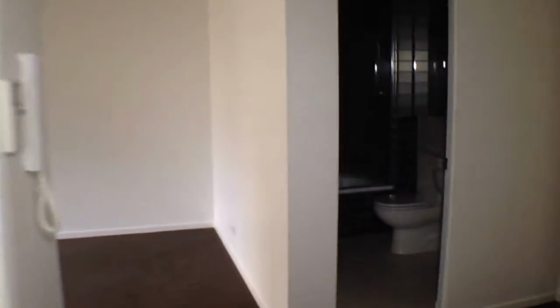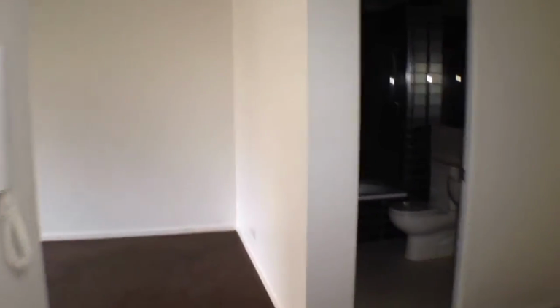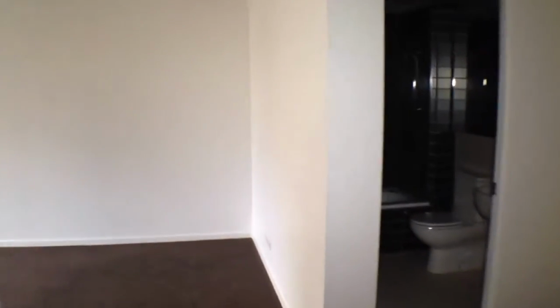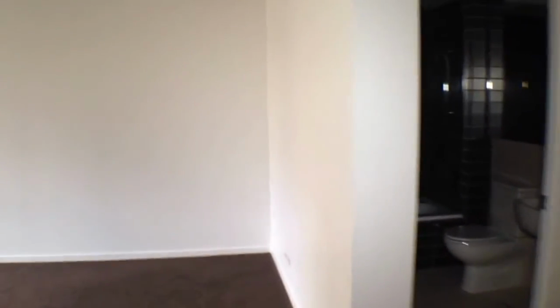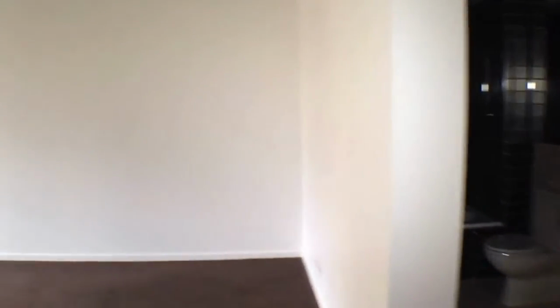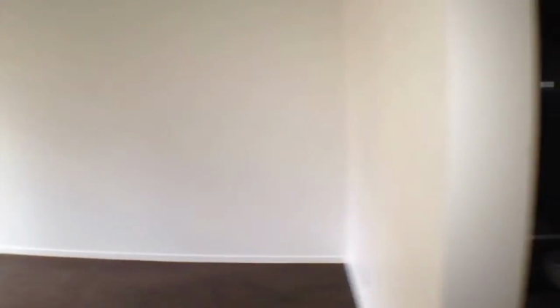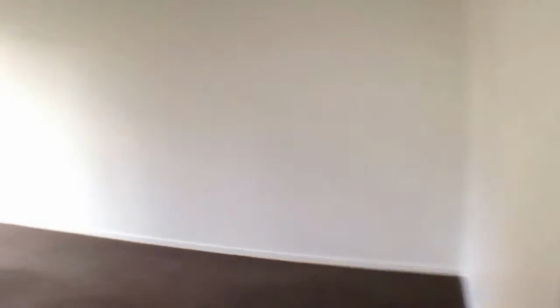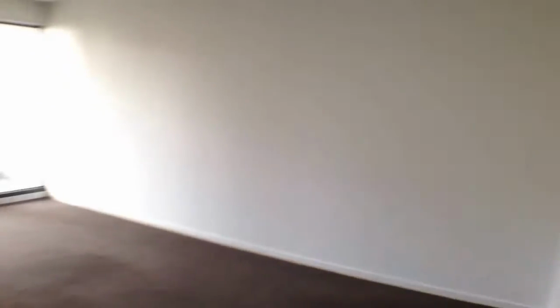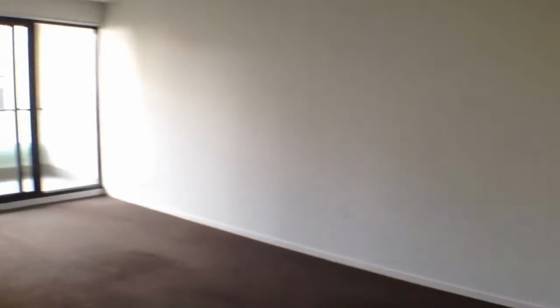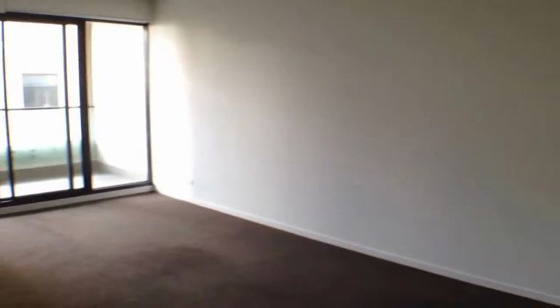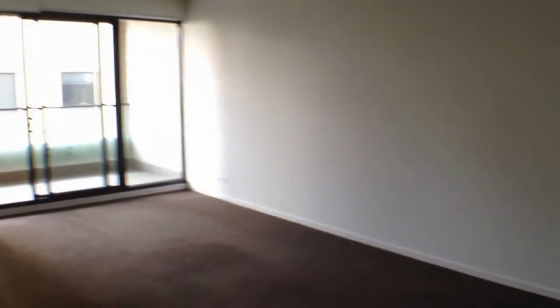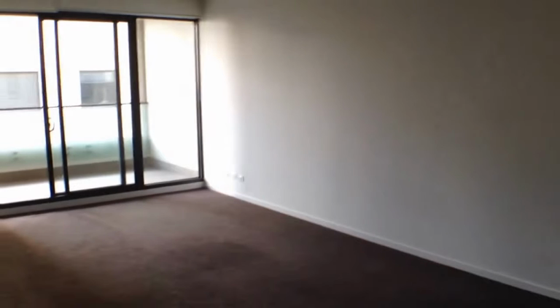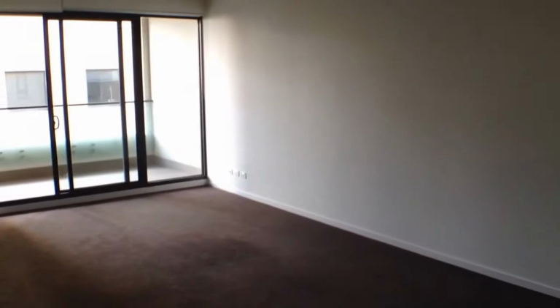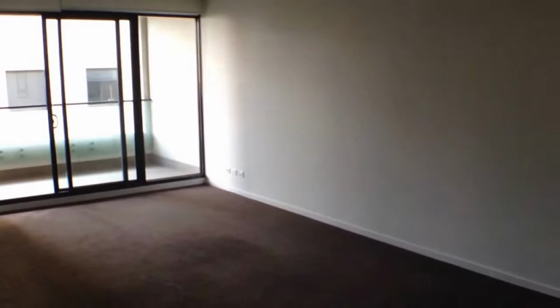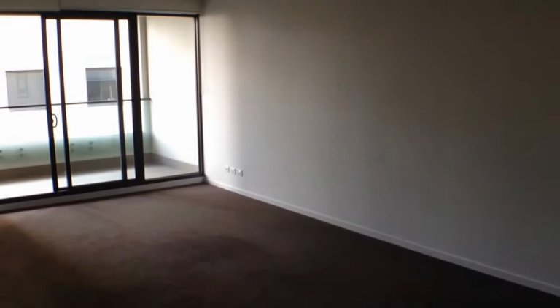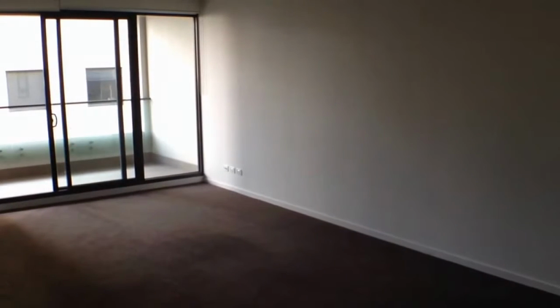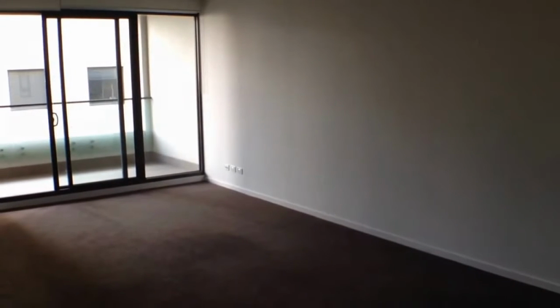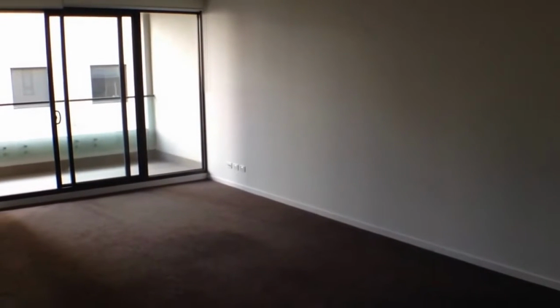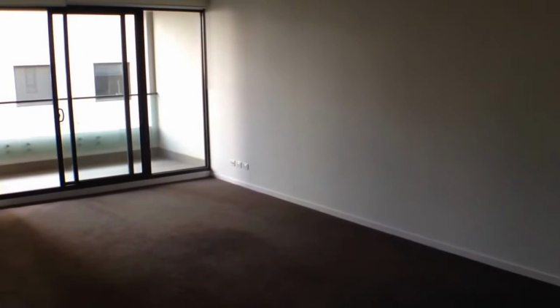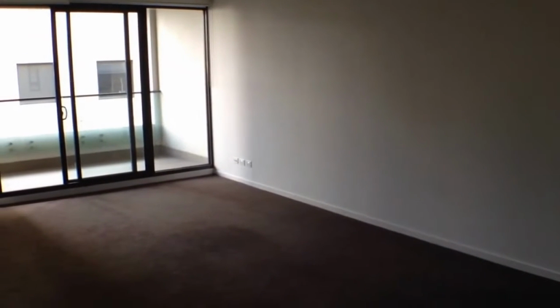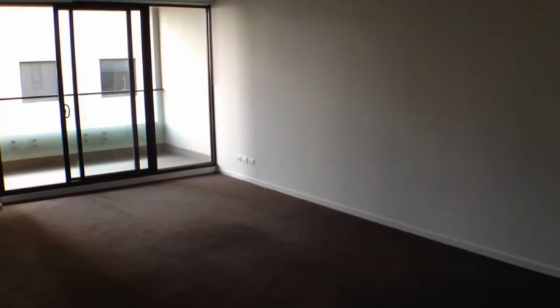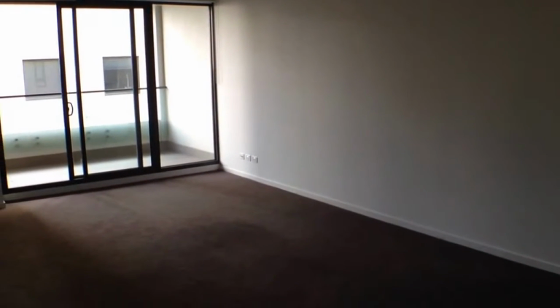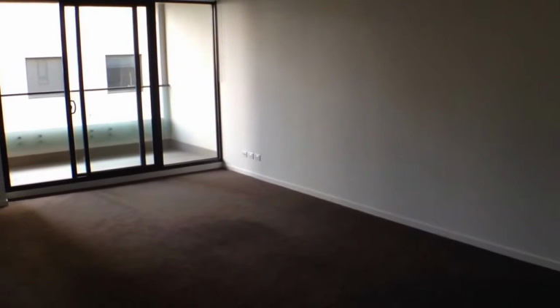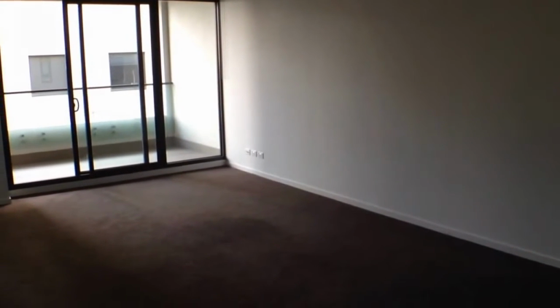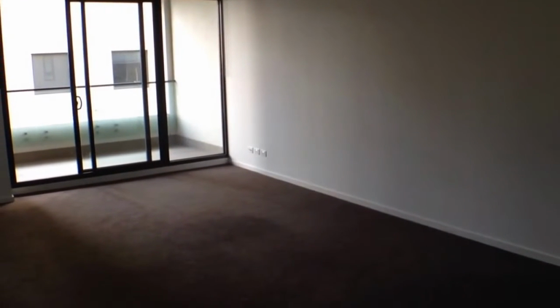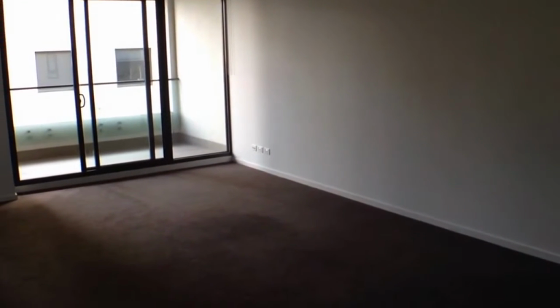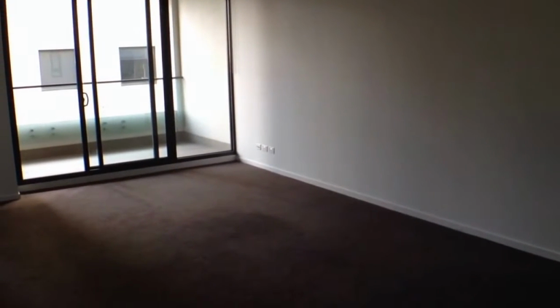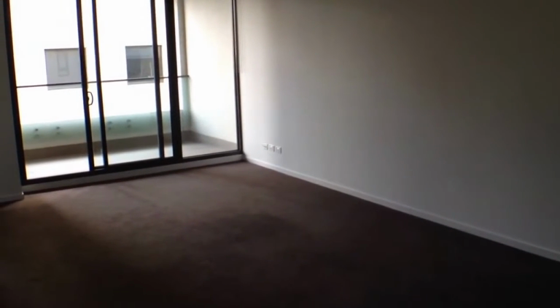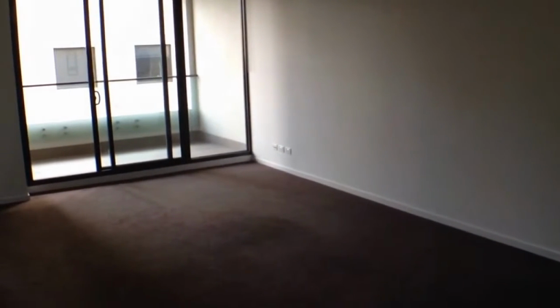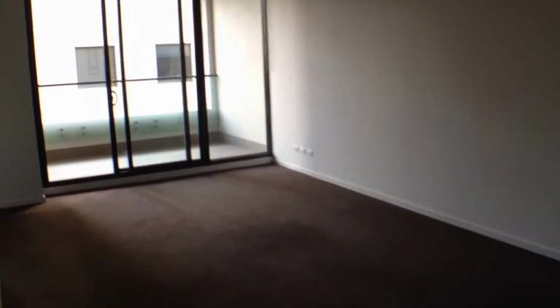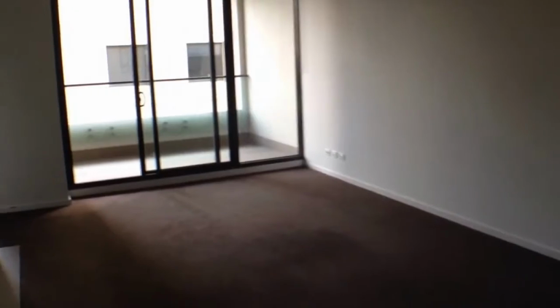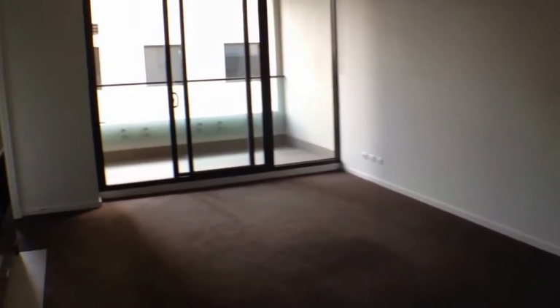Moving around now into the living room space. As we can see, a very good sized room. Plenty of room for a couch and TV set up and even a small dining room table and chairs.